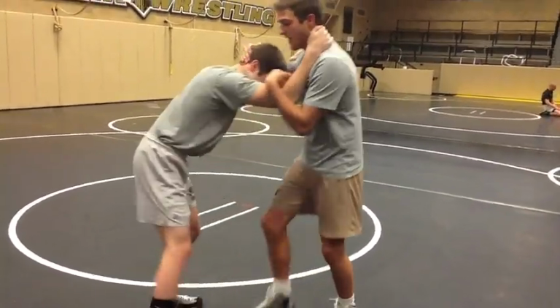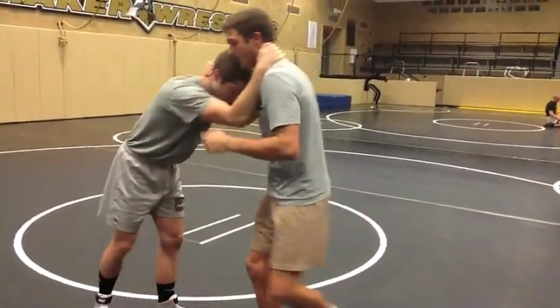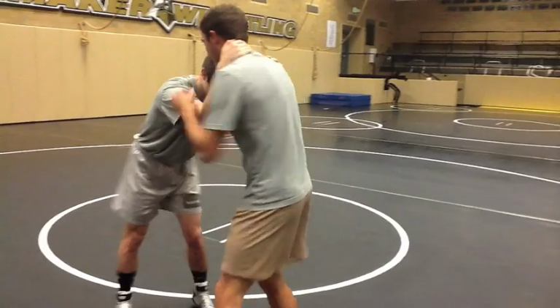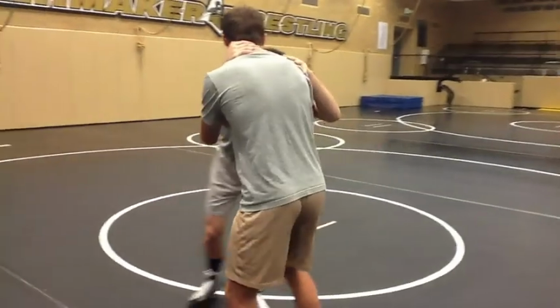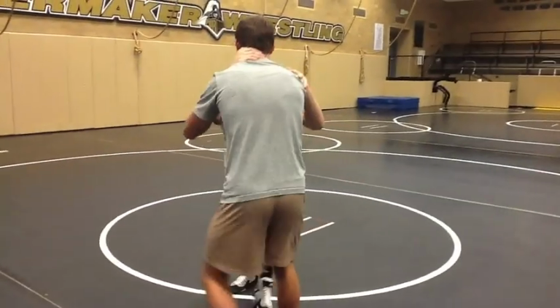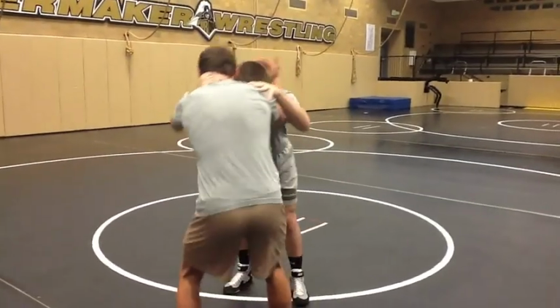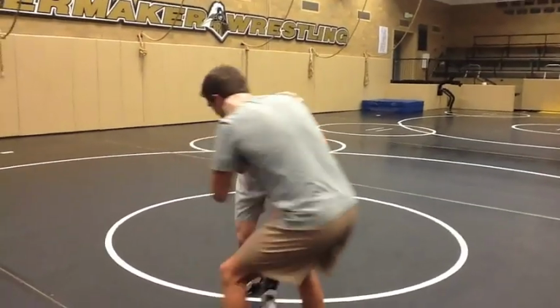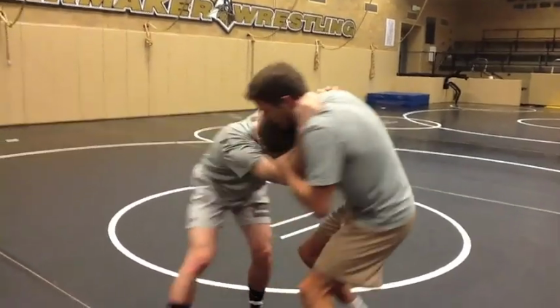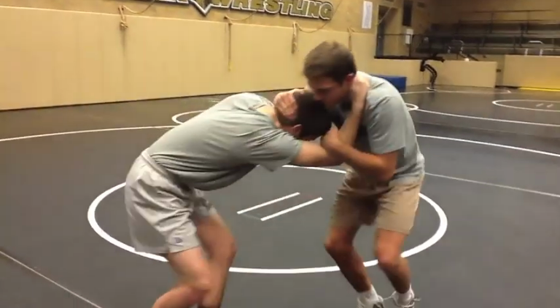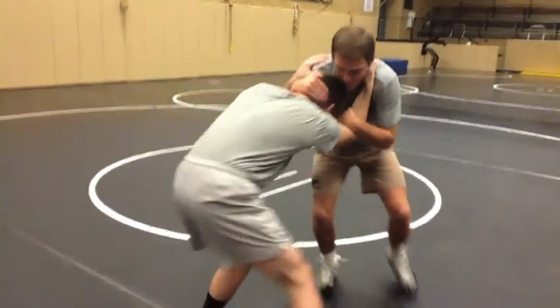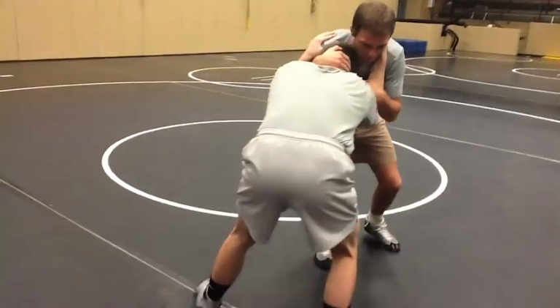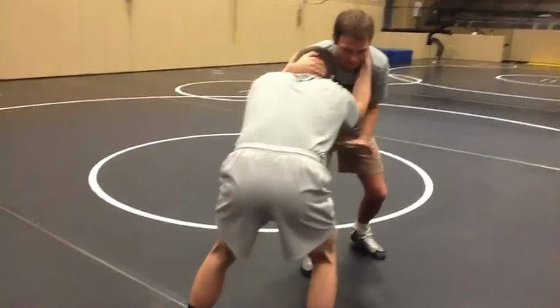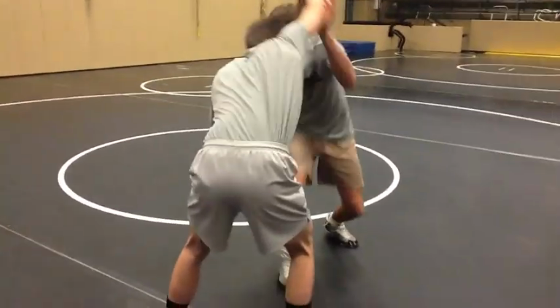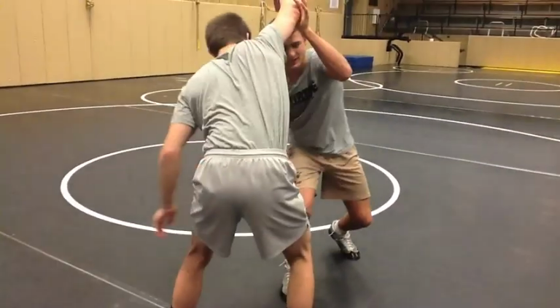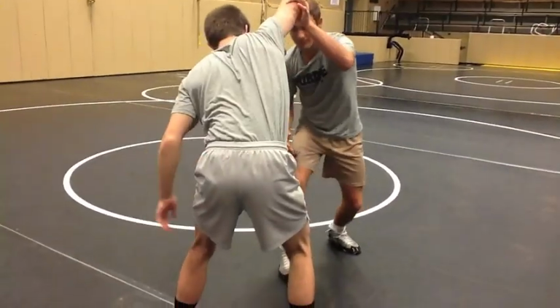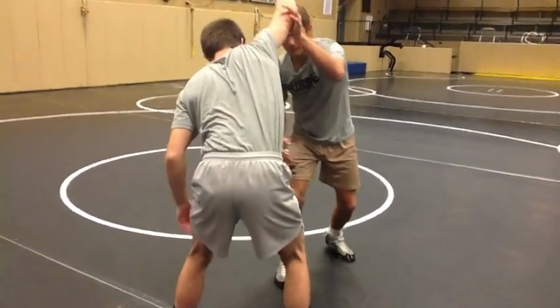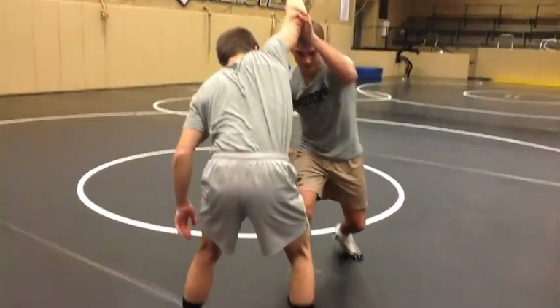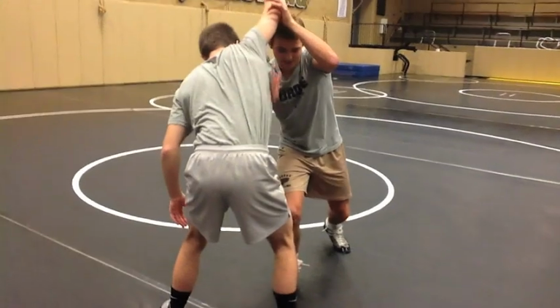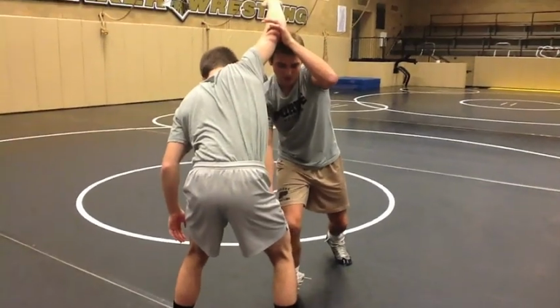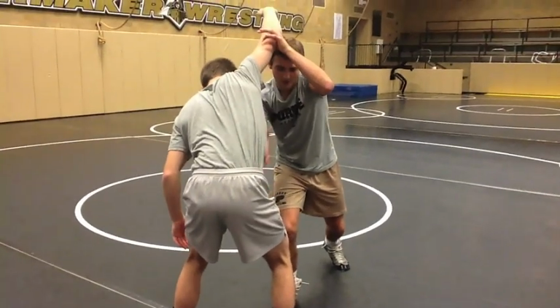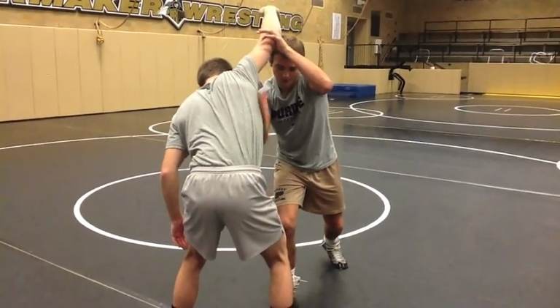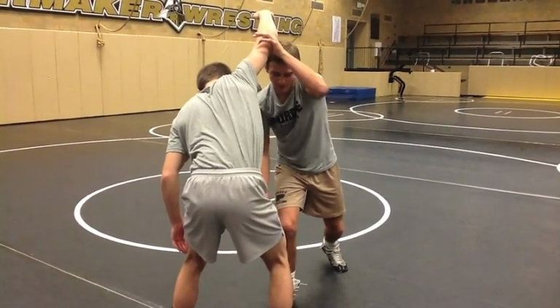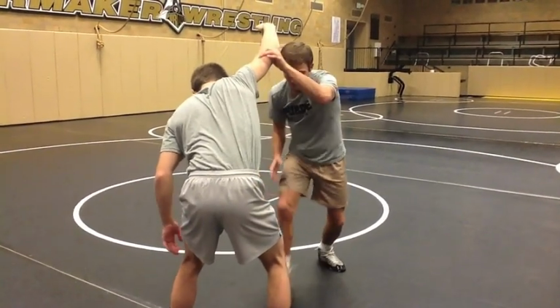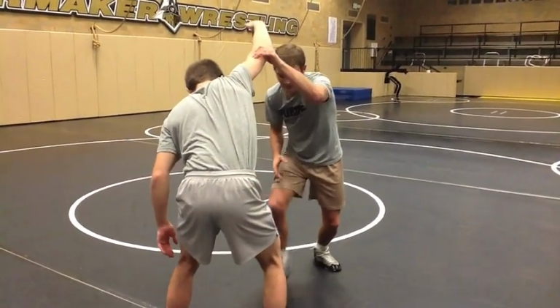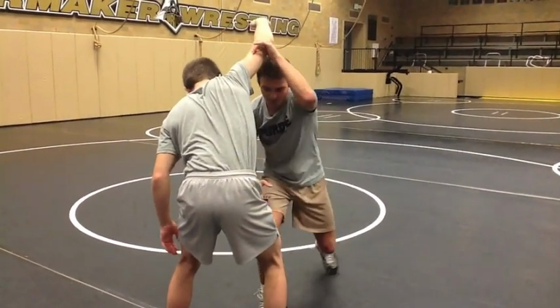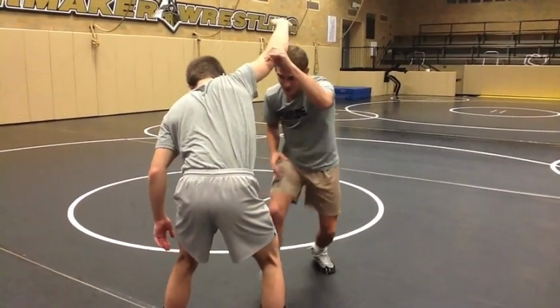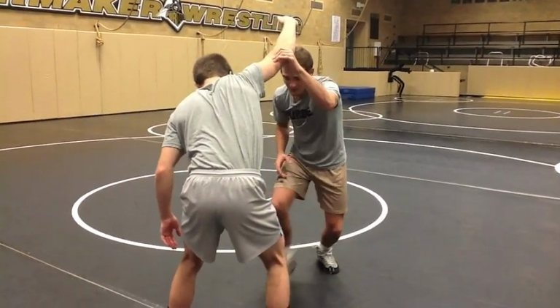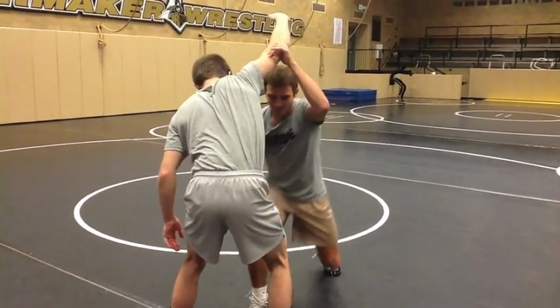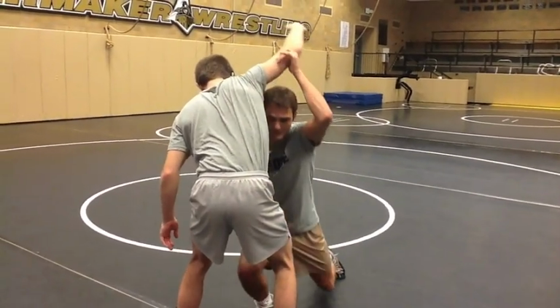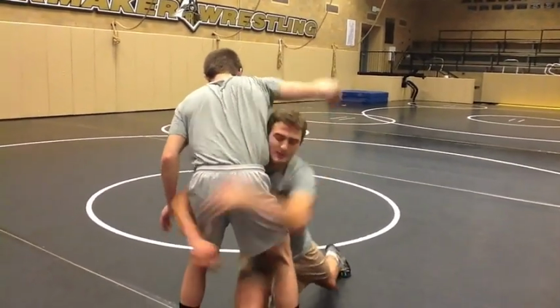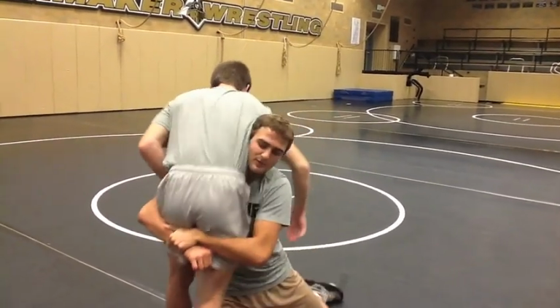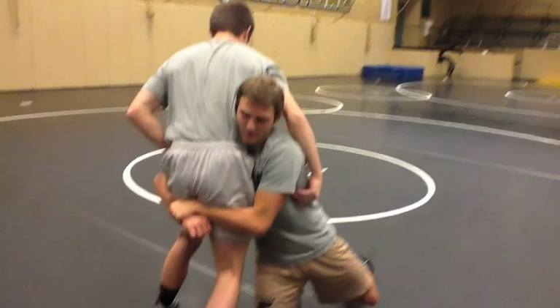And then after that — pulling and circling — I'm going to pop this up. And this leaves this whole side open right here for me to take my penetration step between his legs for a double.